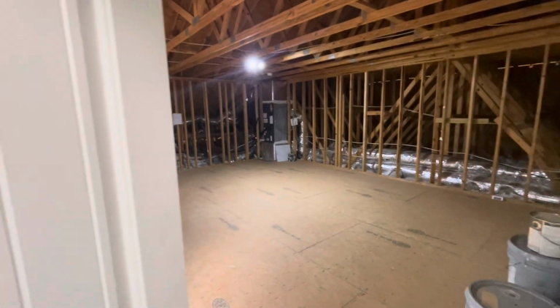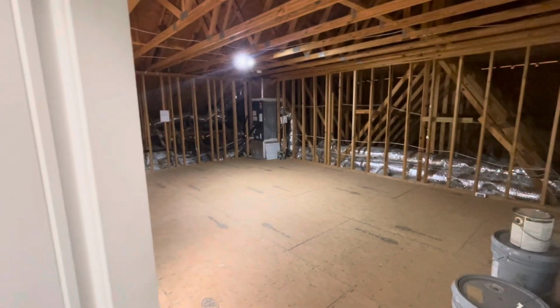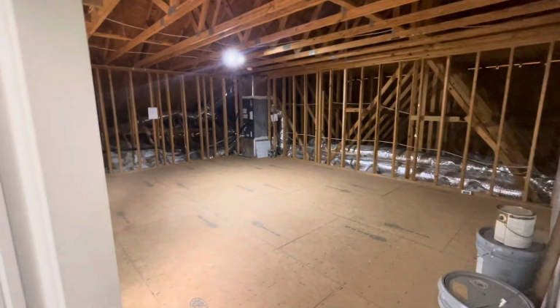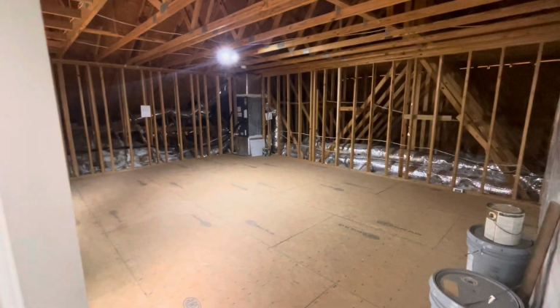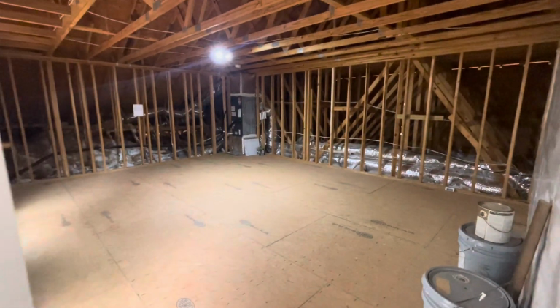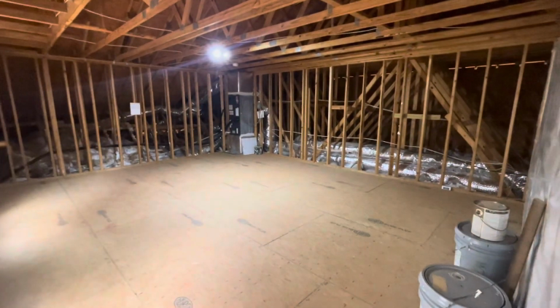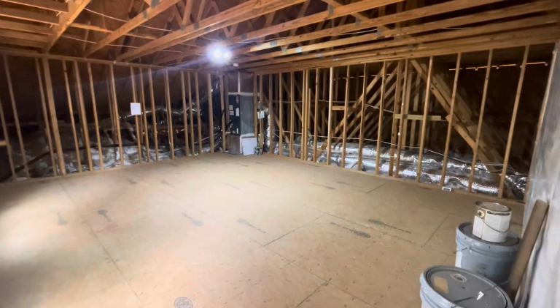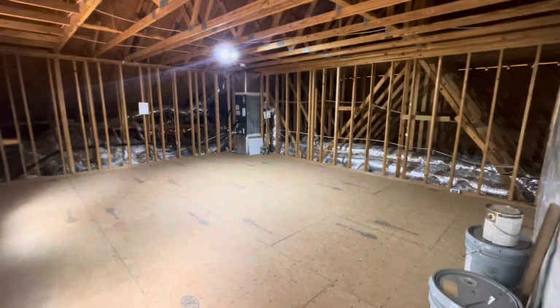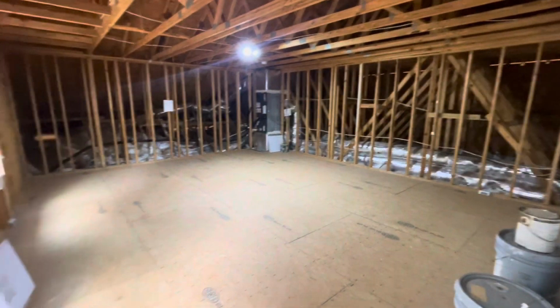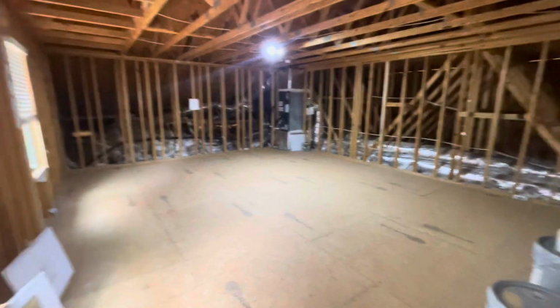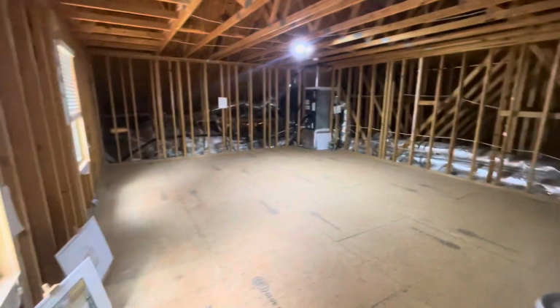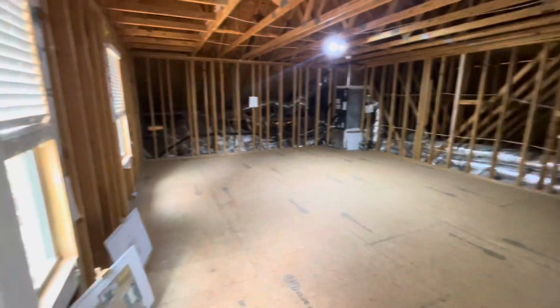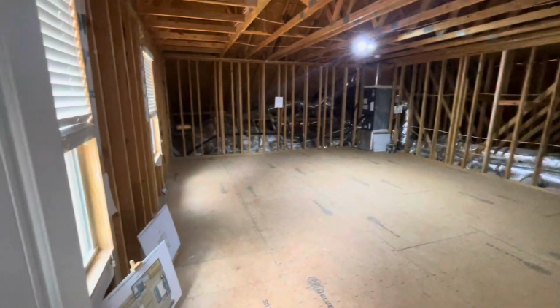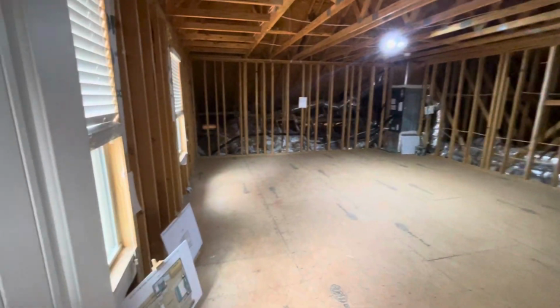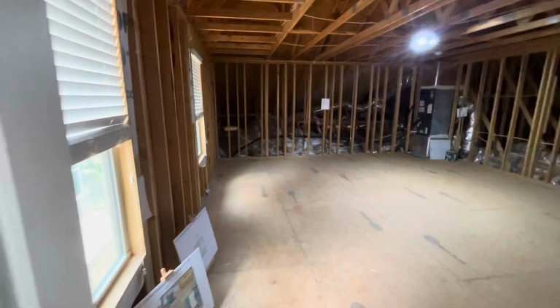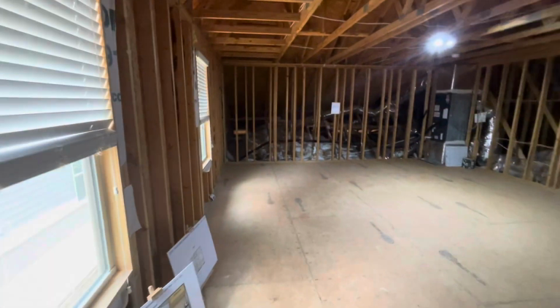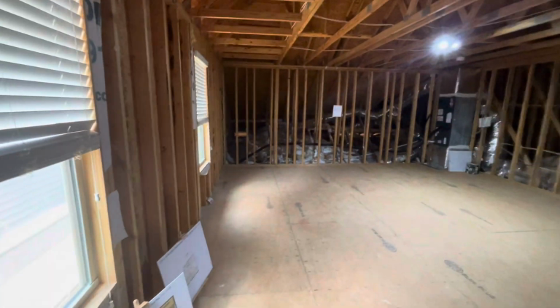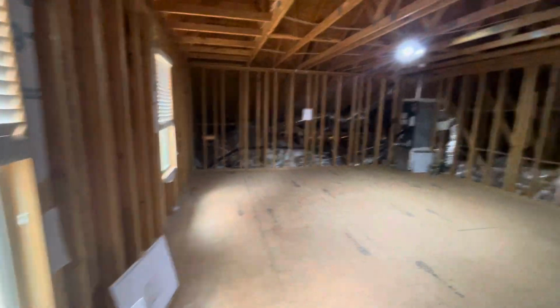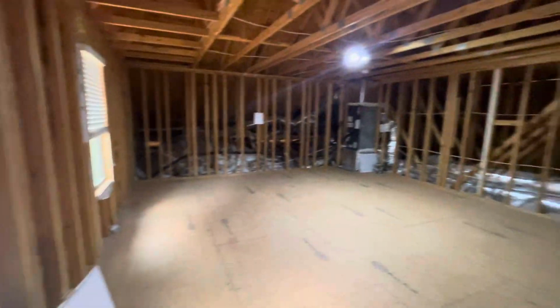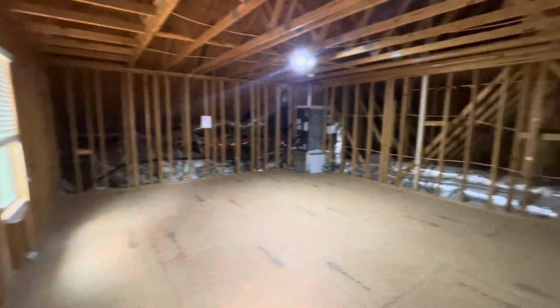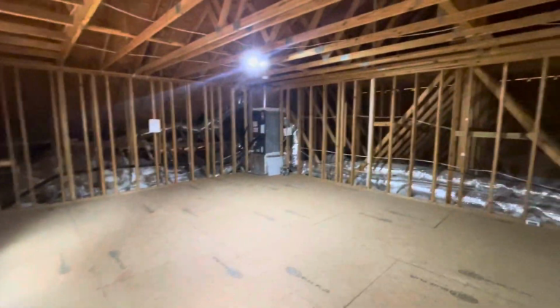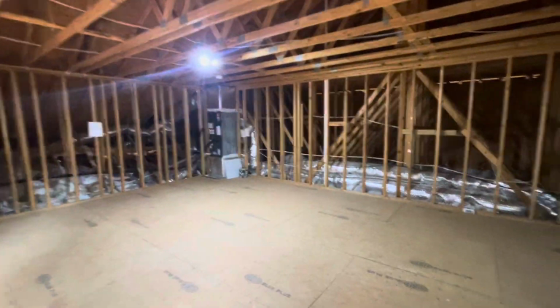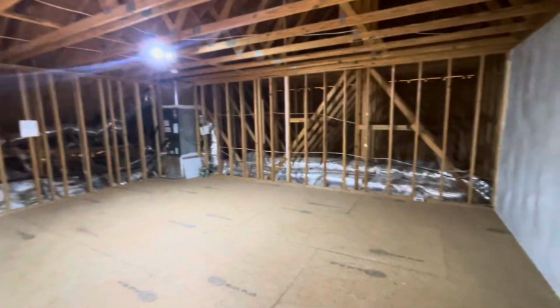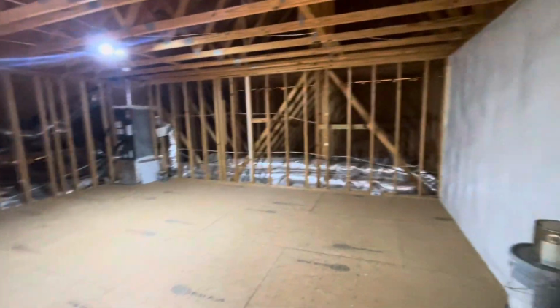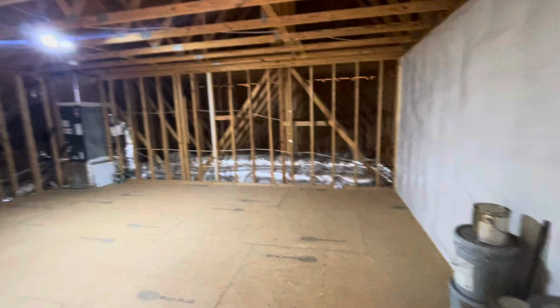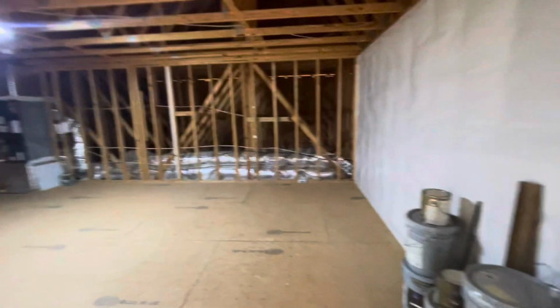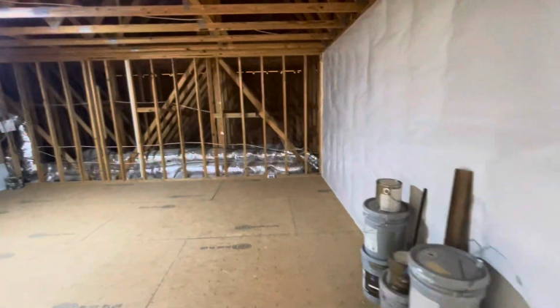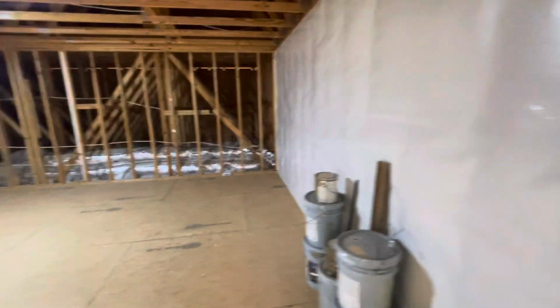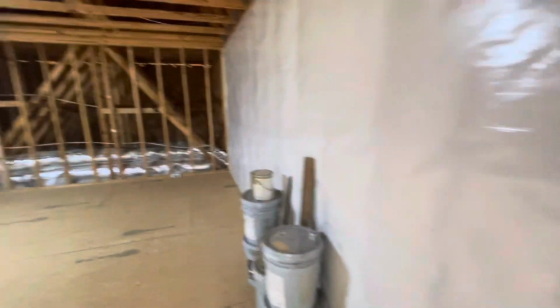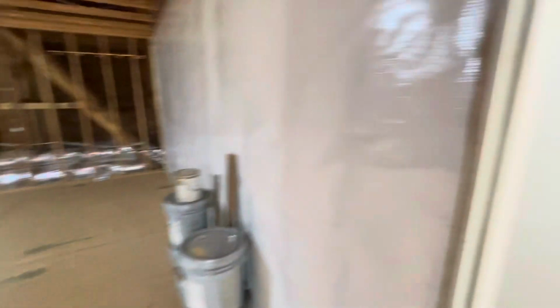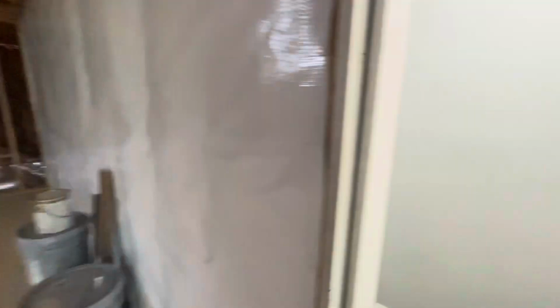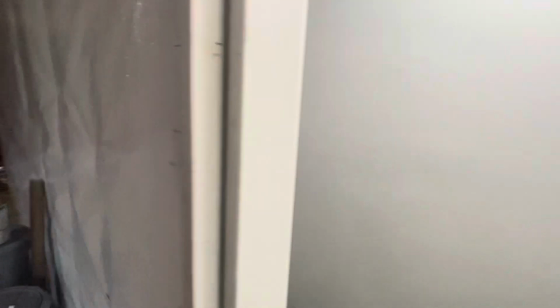Up here there's huge storage — love having storage. But if you wanted another guest suite or something like that, you could finish this off, put a bathroom up here and another bedroom. And that is the tour!